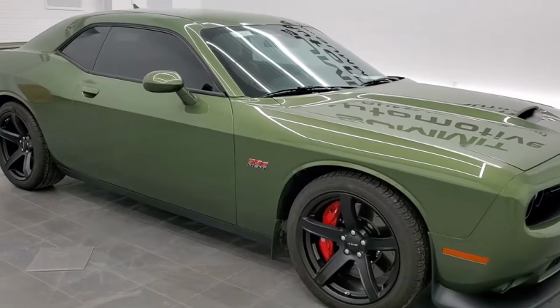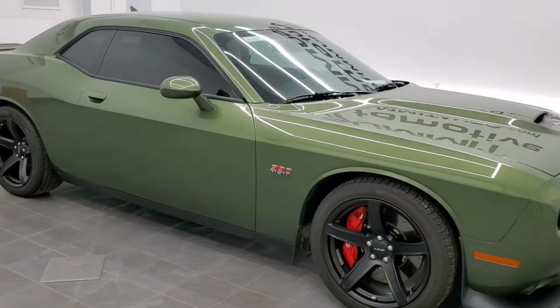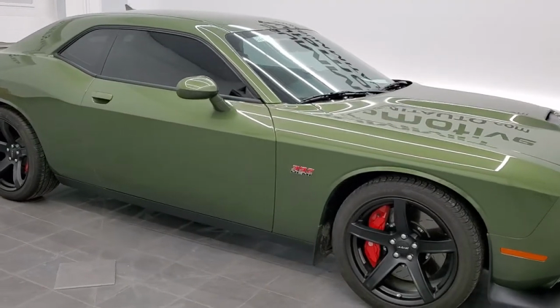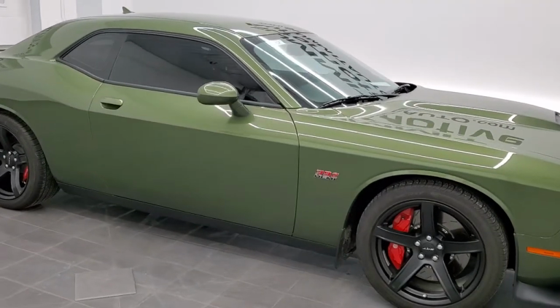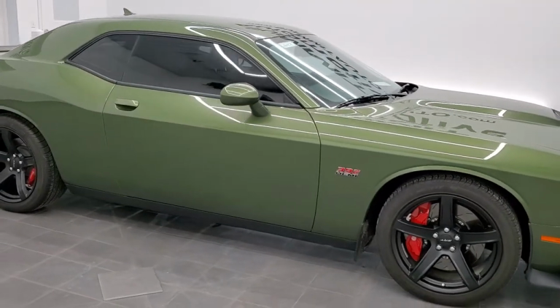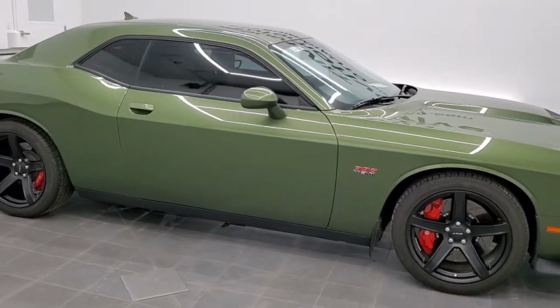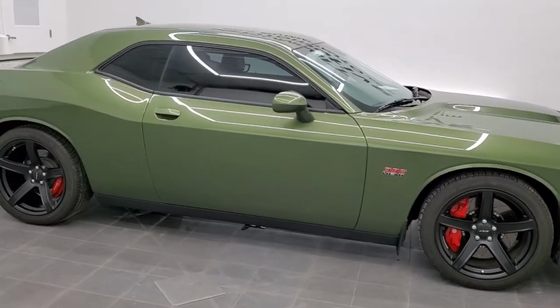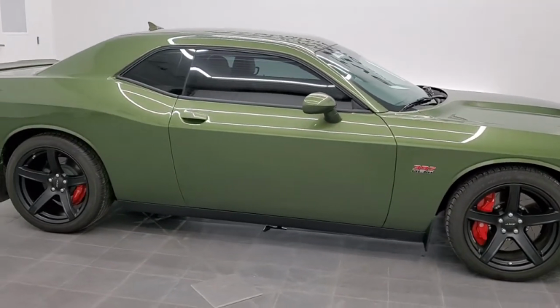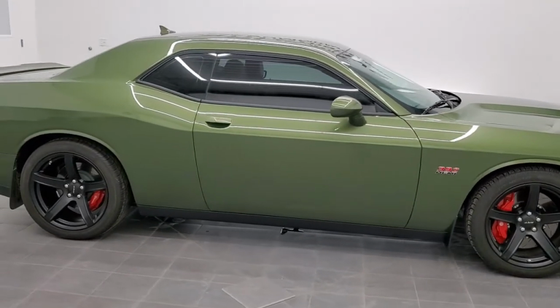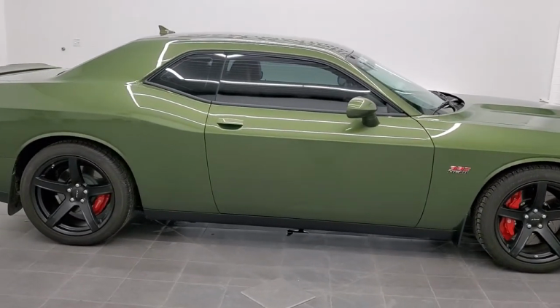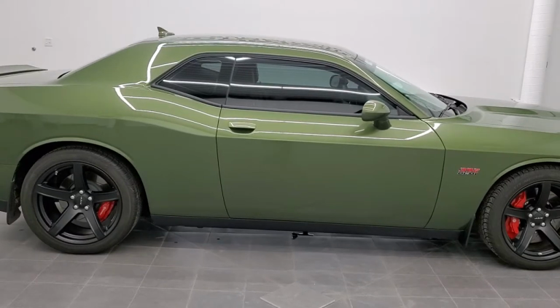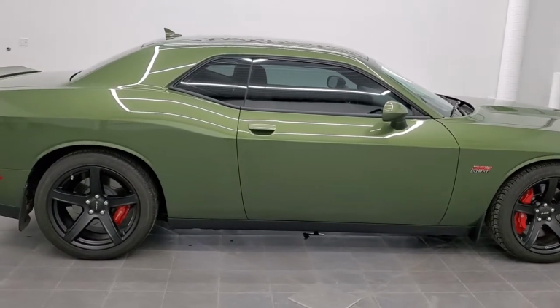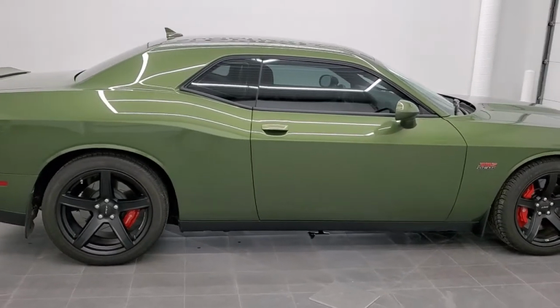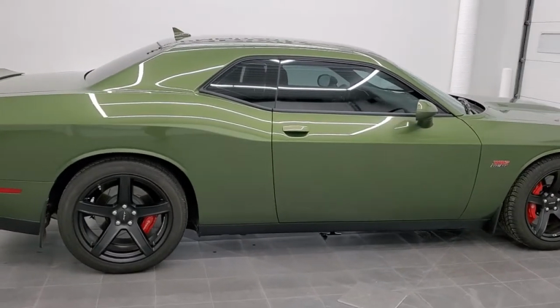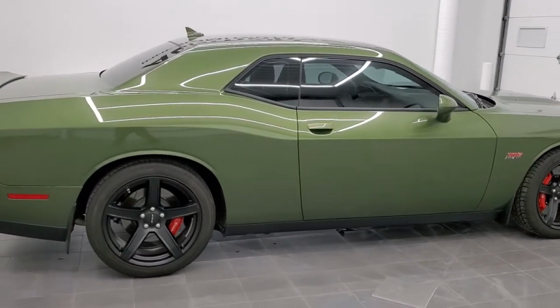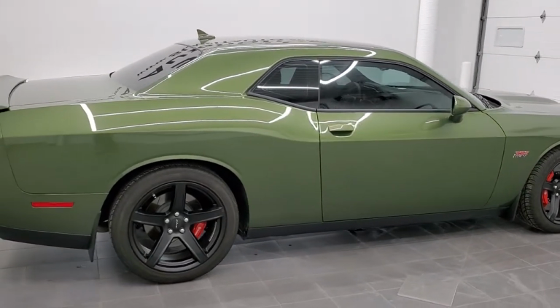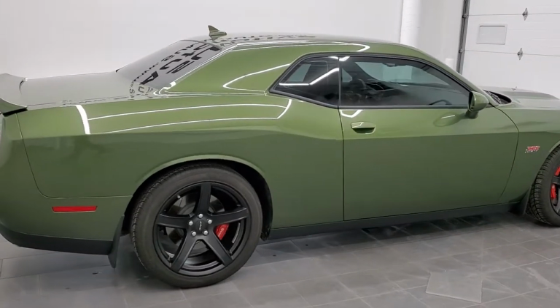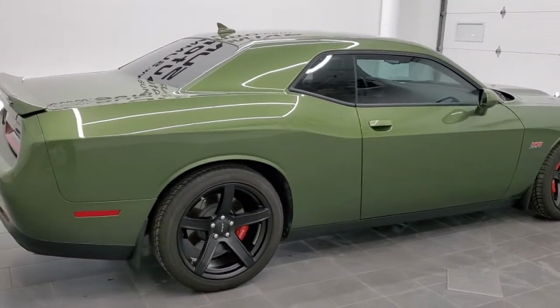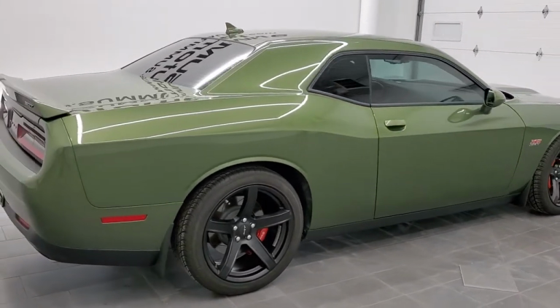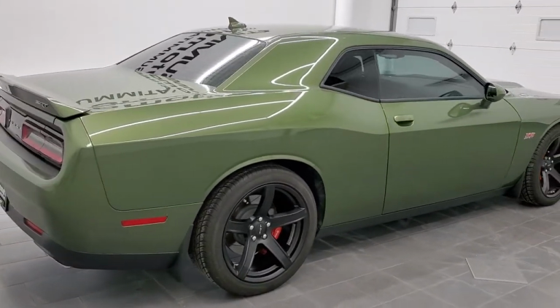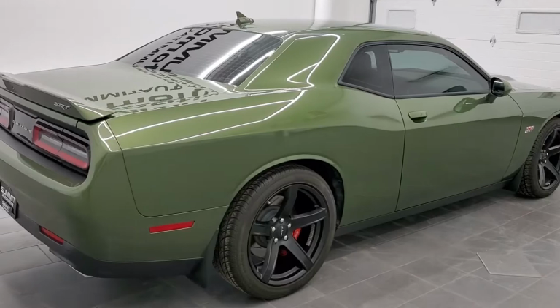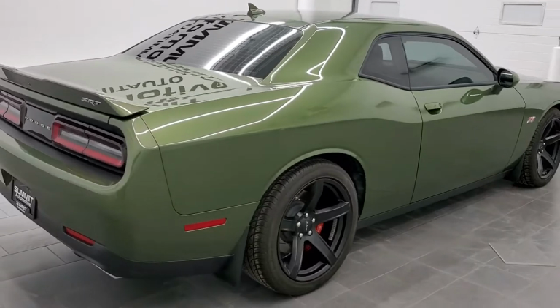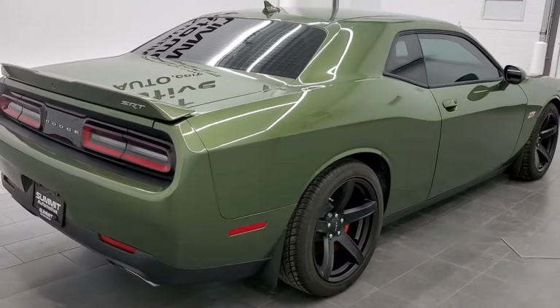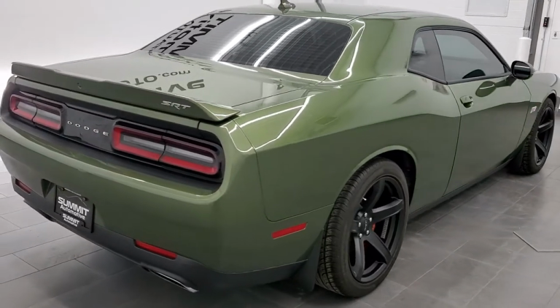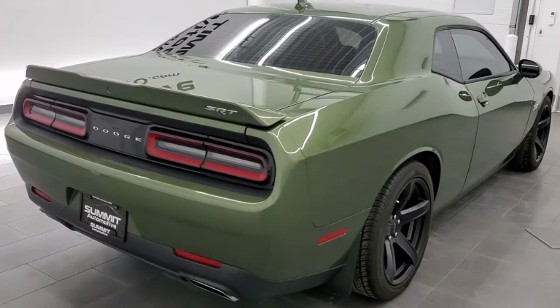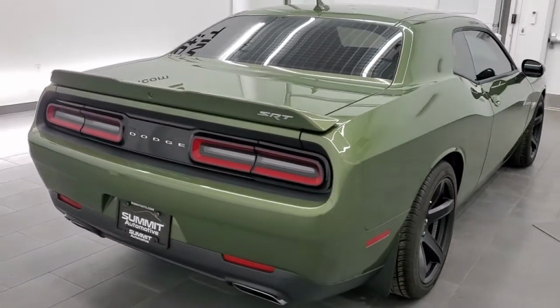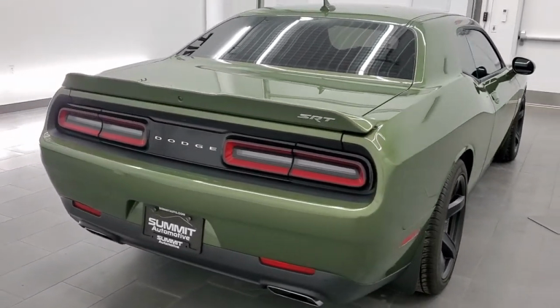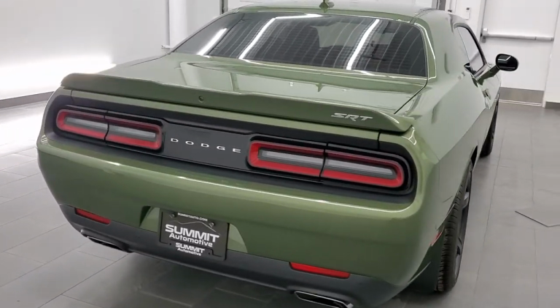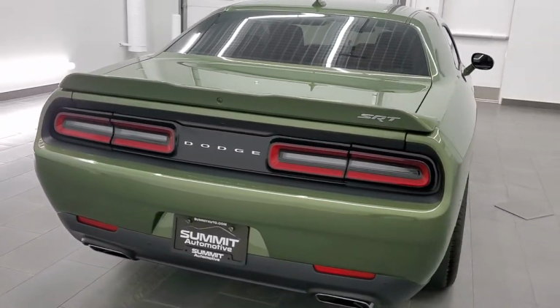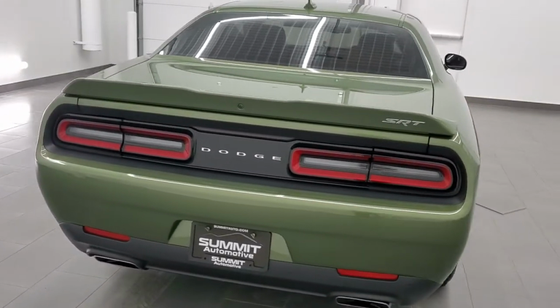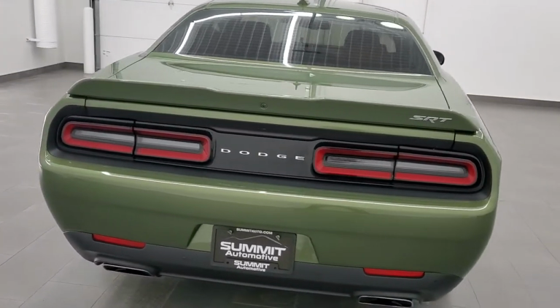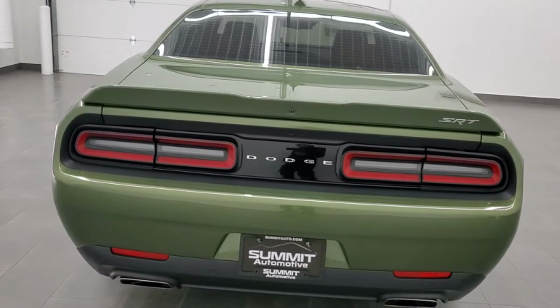Hey, this is Brett and this 2018 Dodge Challenger SRT8 392 is stock number 12640Z. We are here at Summit Automotive in Fond du Lac, Wisconsin, your new and used sports car and Dodge Challenger headquarters.